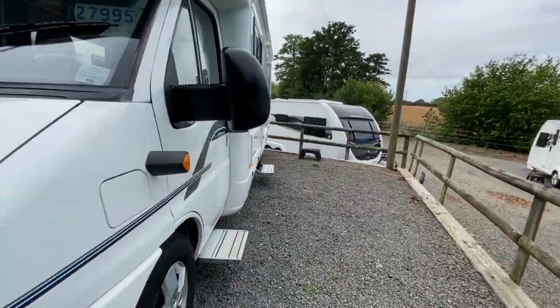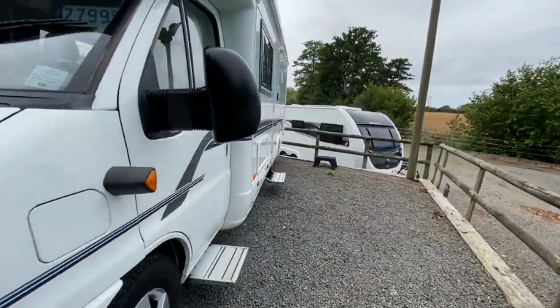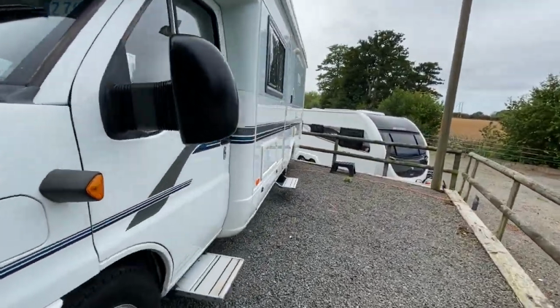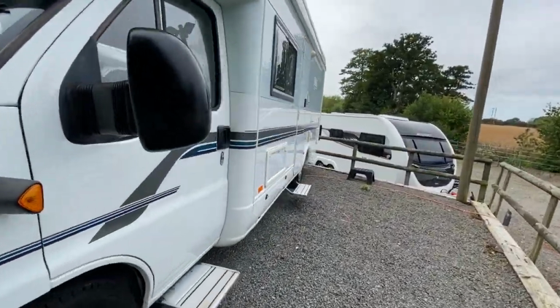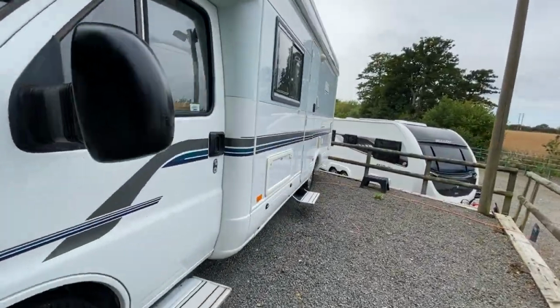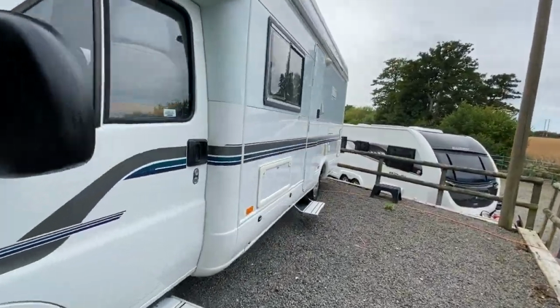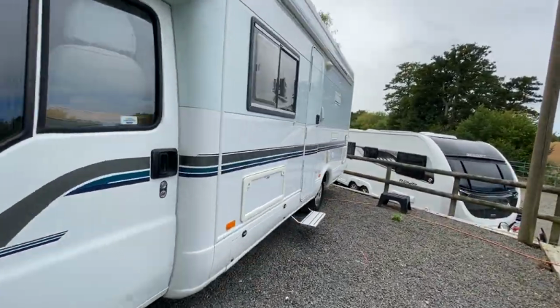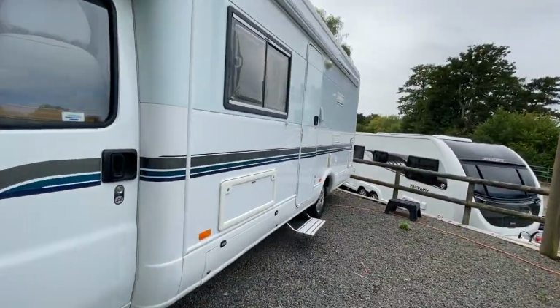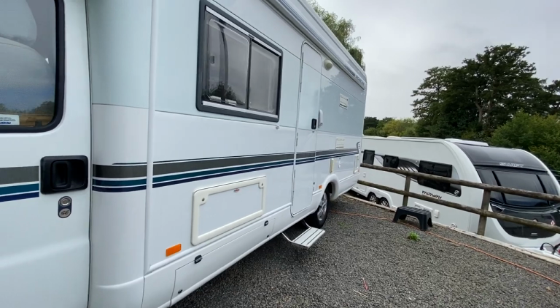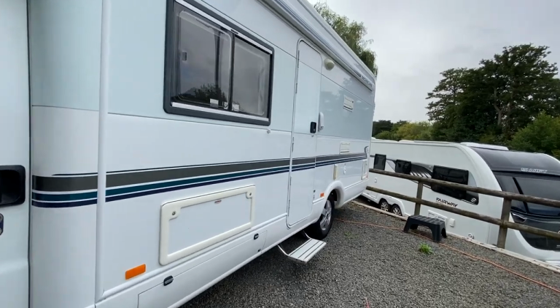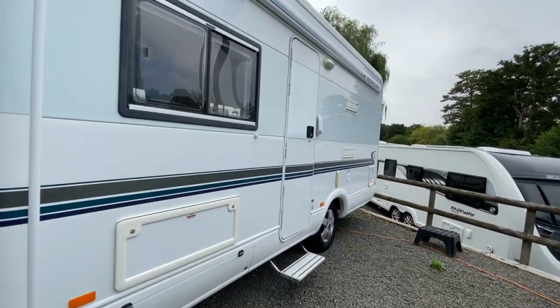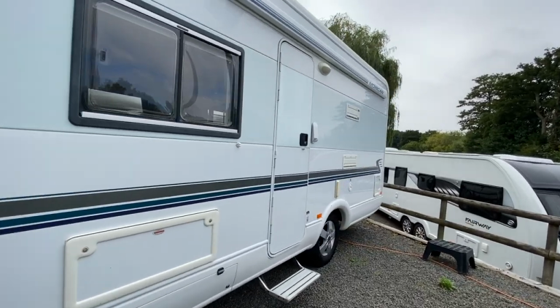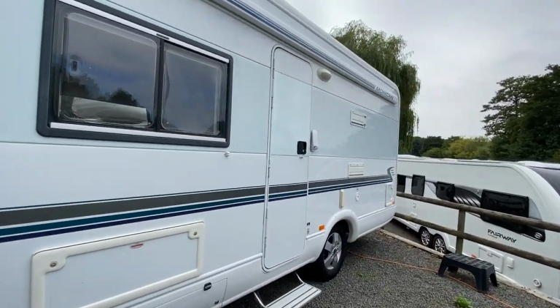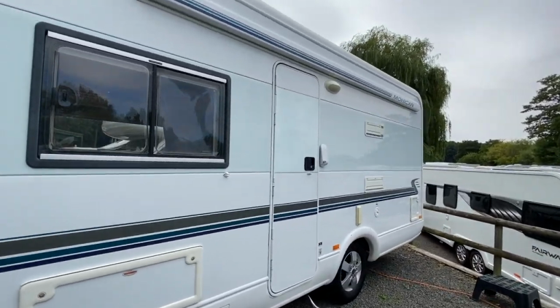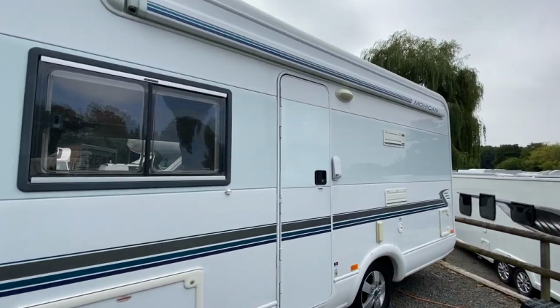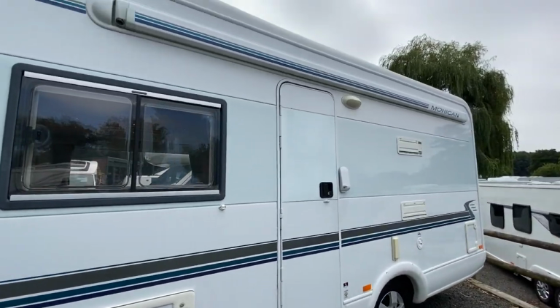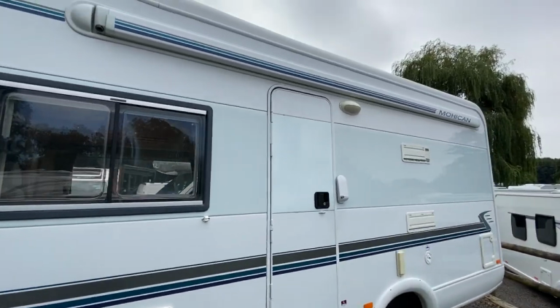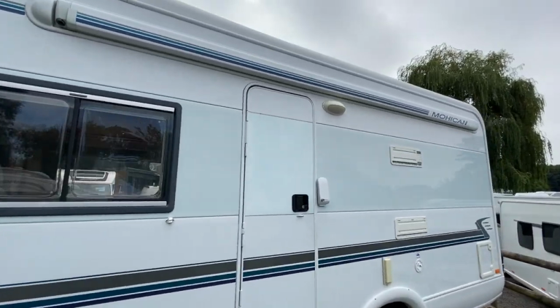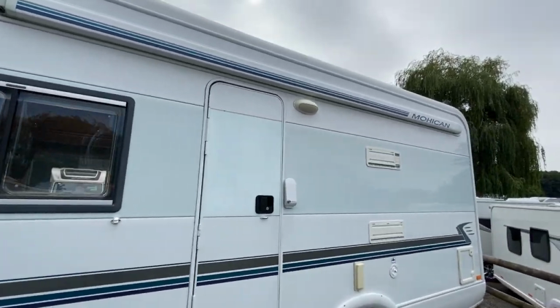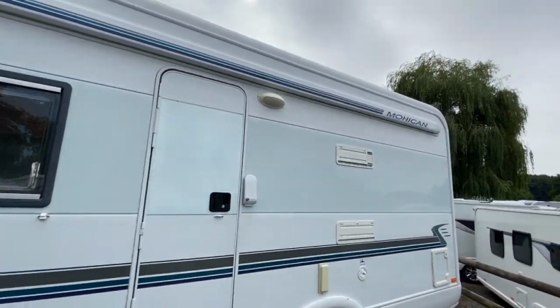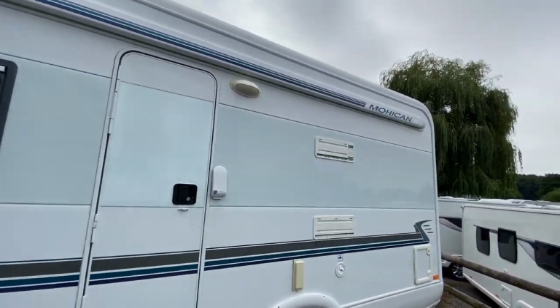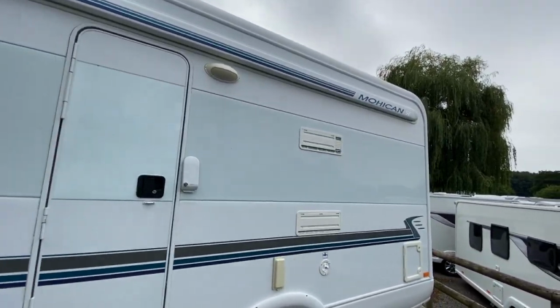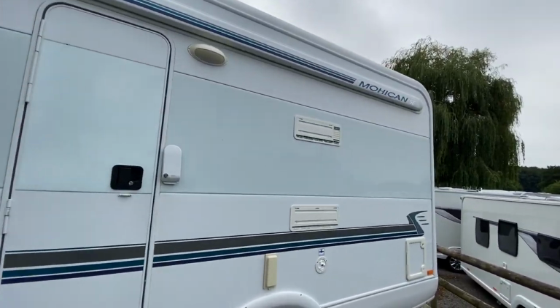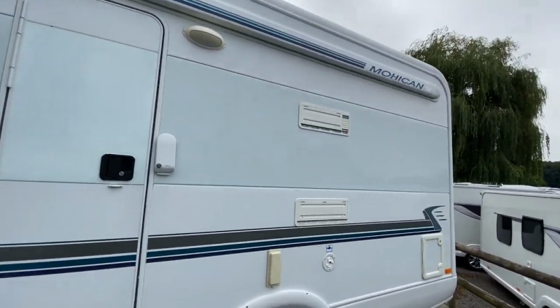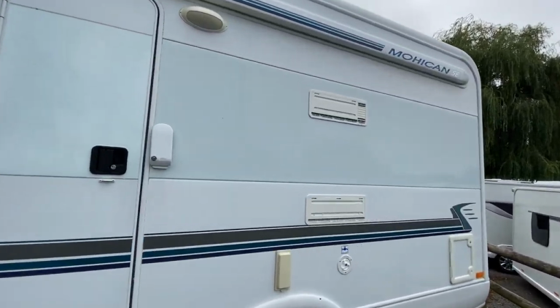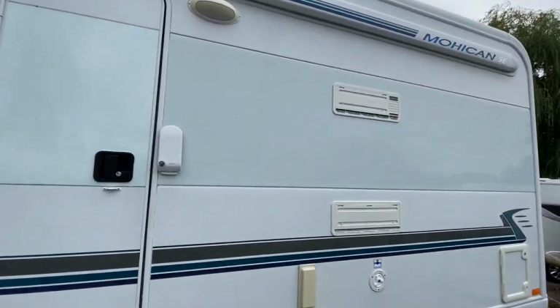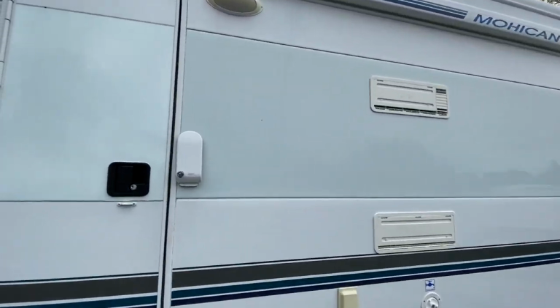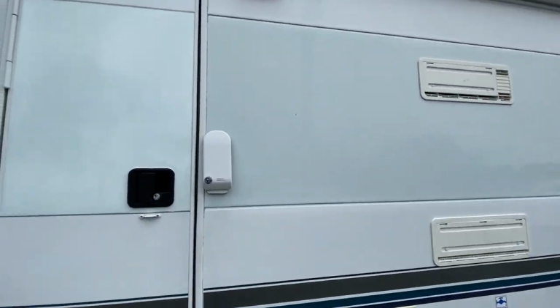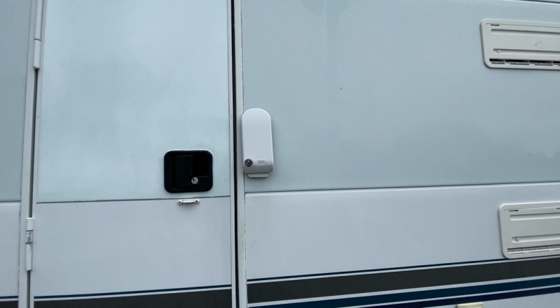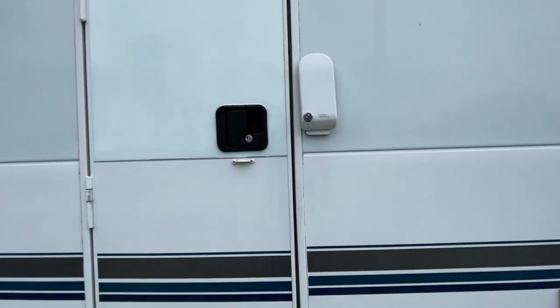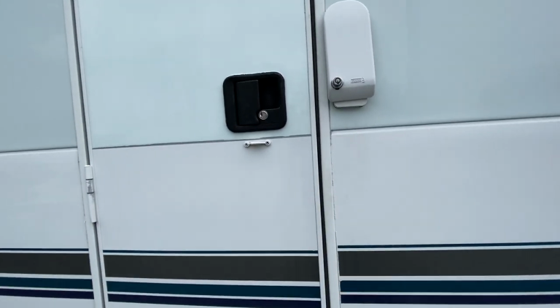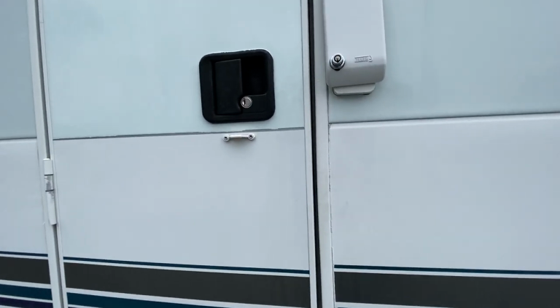I'll show you around the outside — it has a canopy fitted already — and then I'll take you on a tour of the inside.